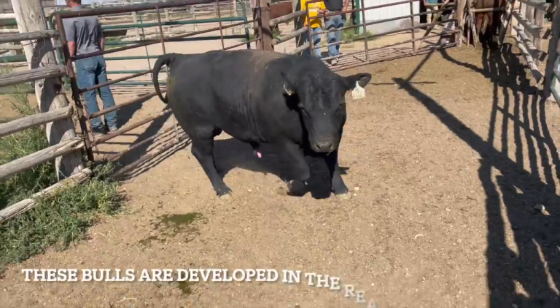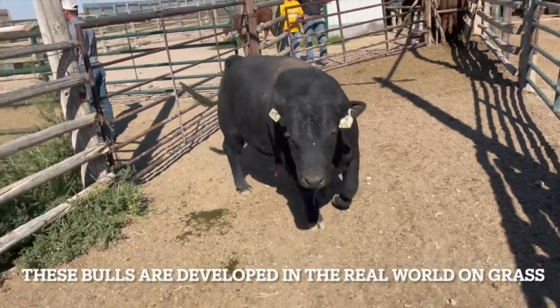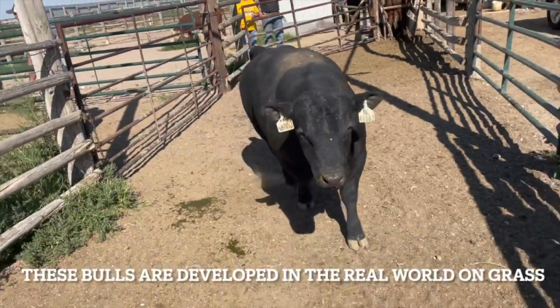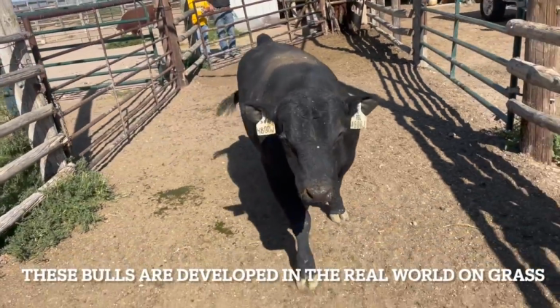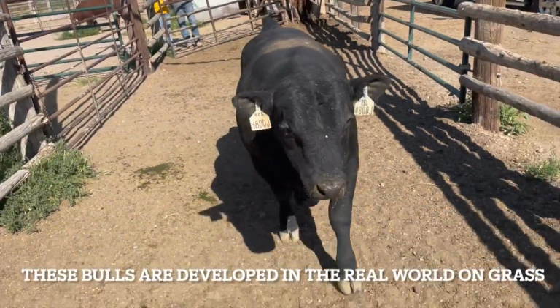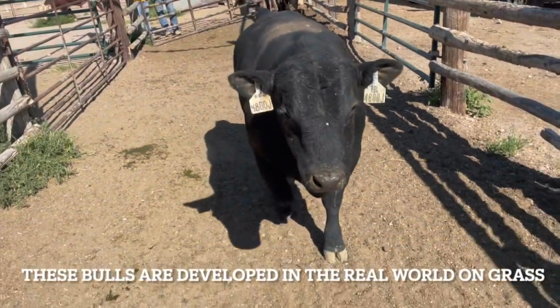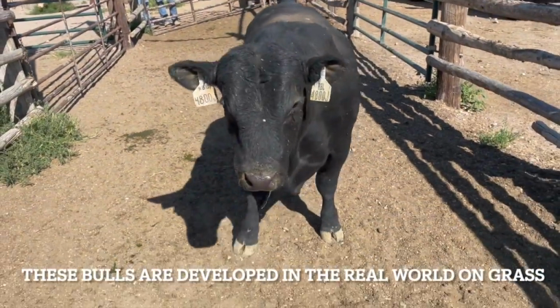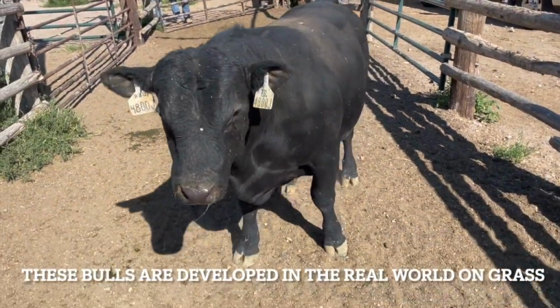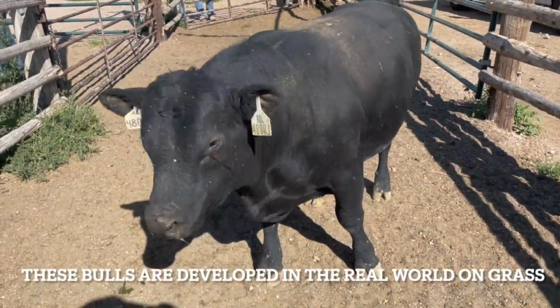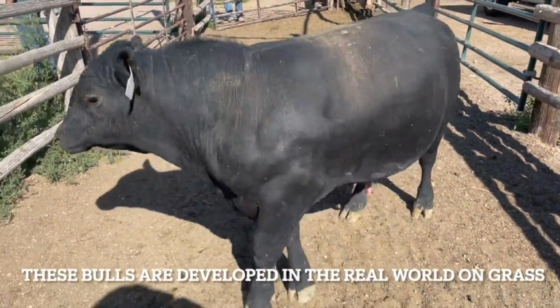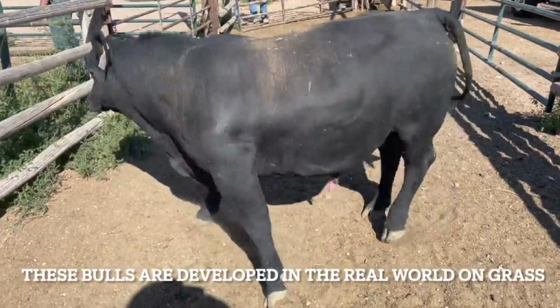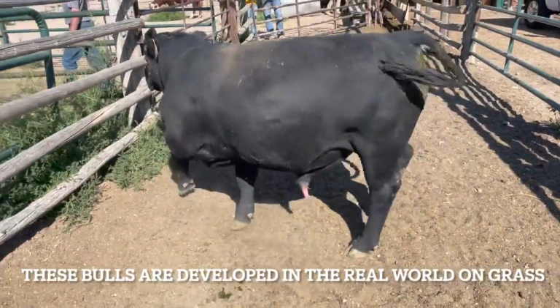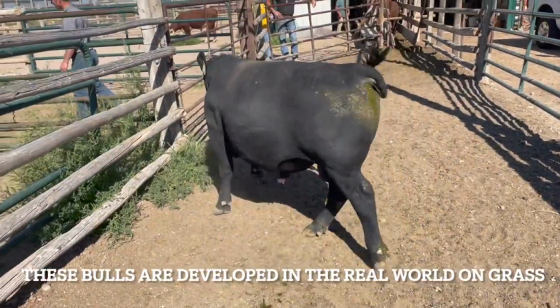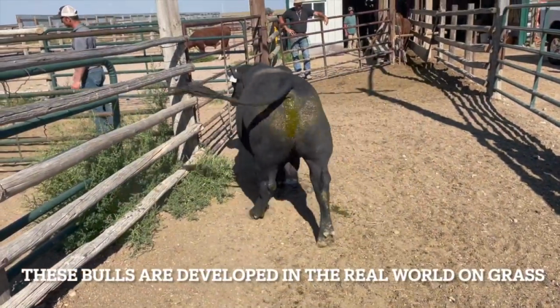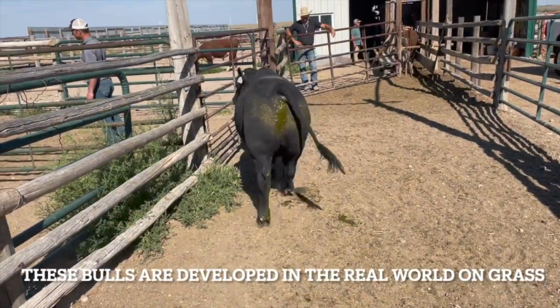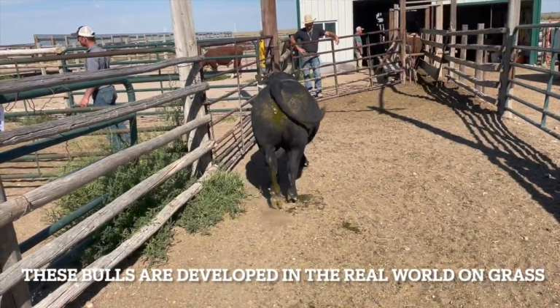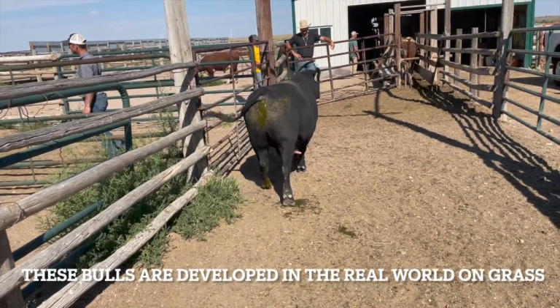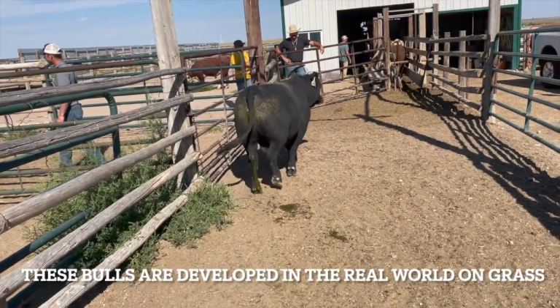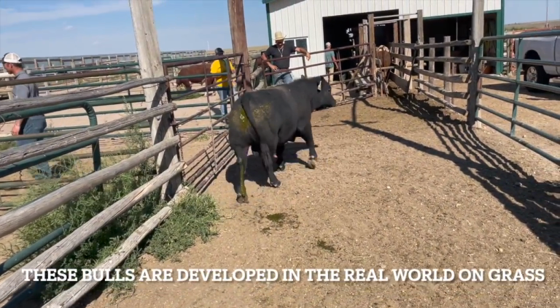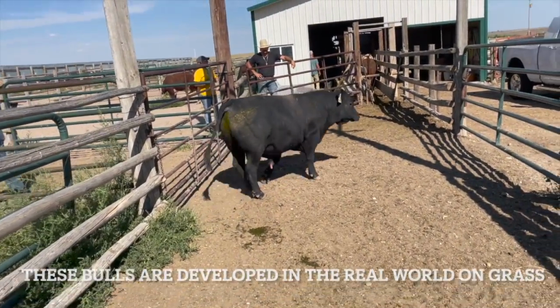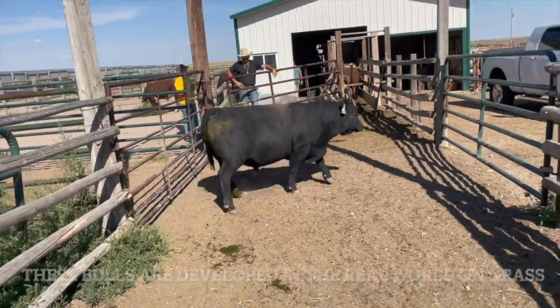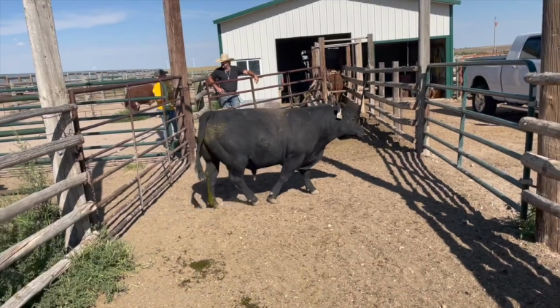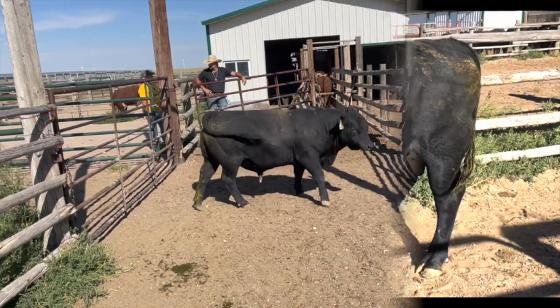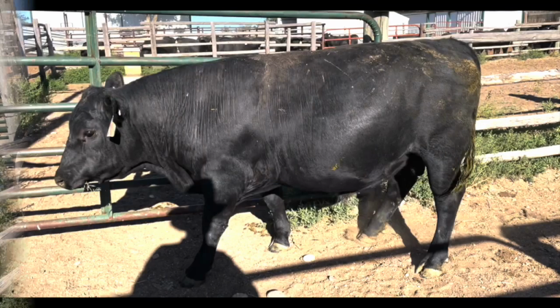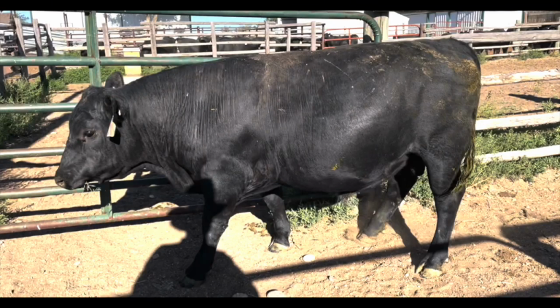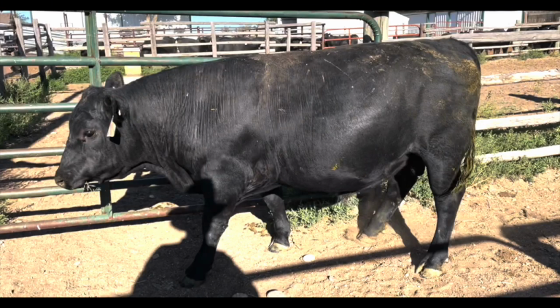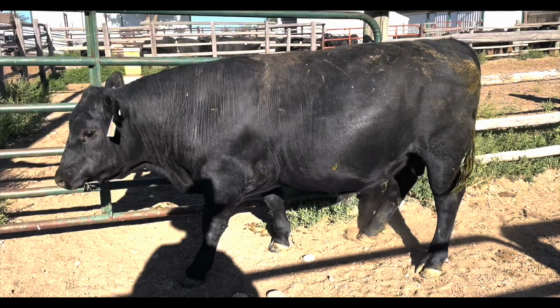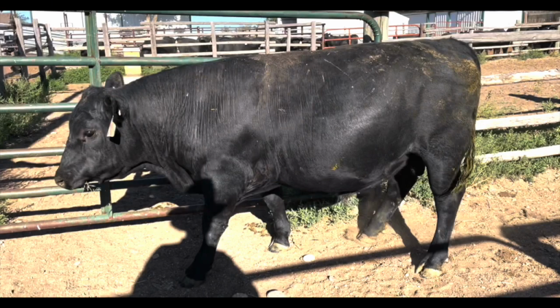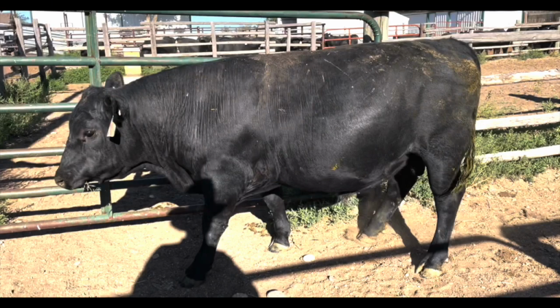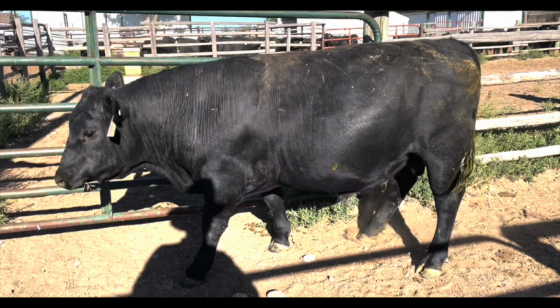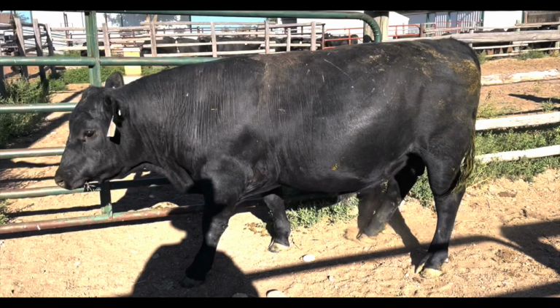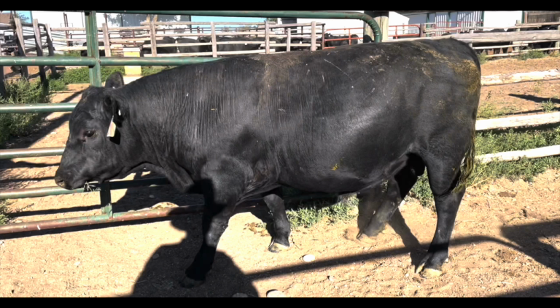1. Masculinity — he has a bull head, a thick neck, and shows a crest on top. 2. Muscling — he's thick across the top and in the twist. 3. Thickness — he's deep in the heart girth and has both carcass and gut capacity.